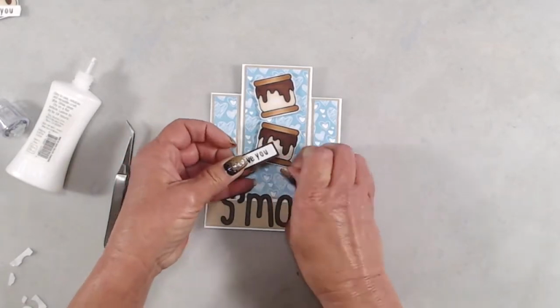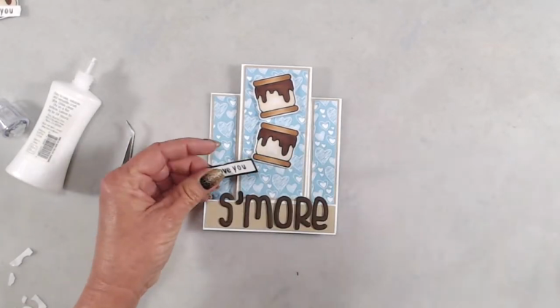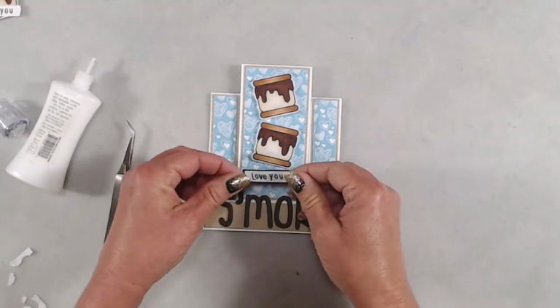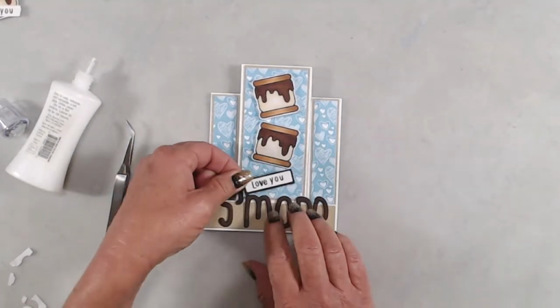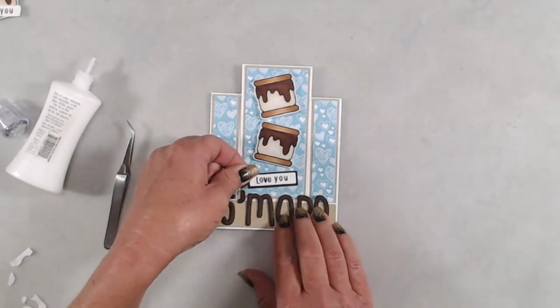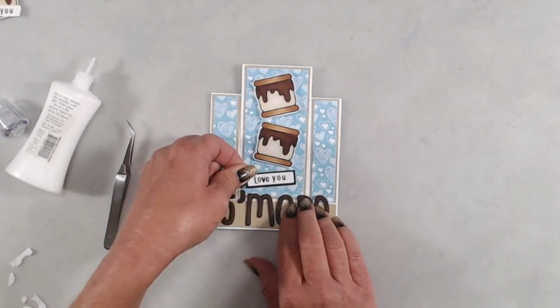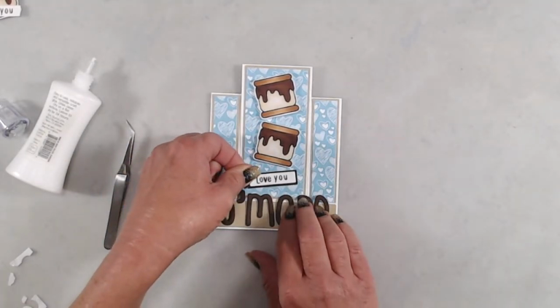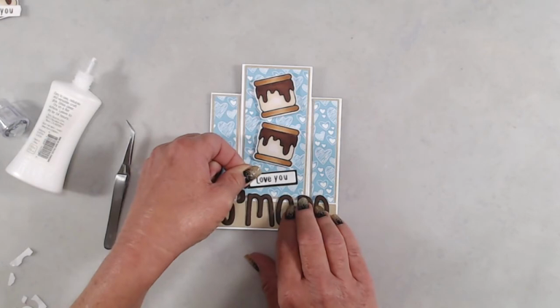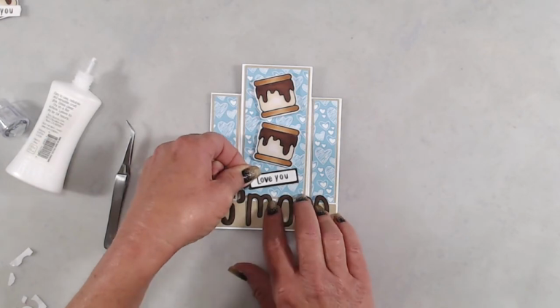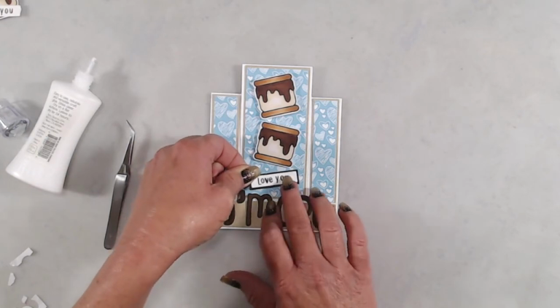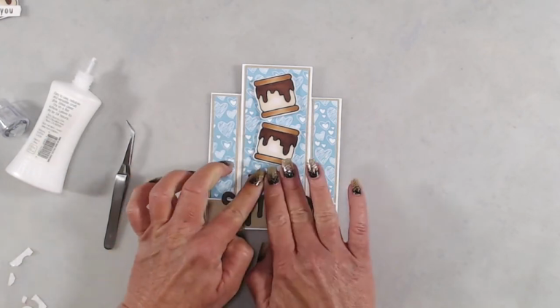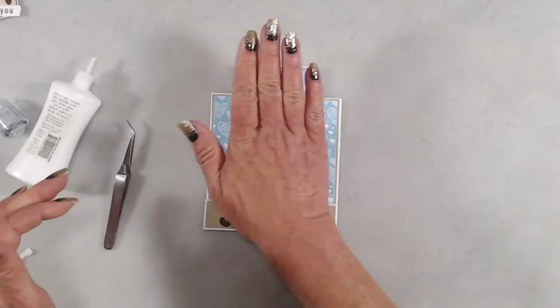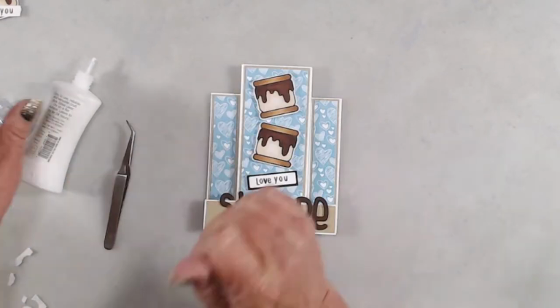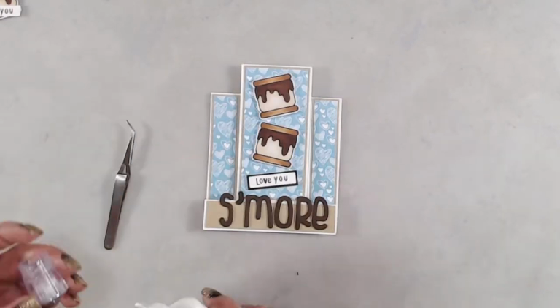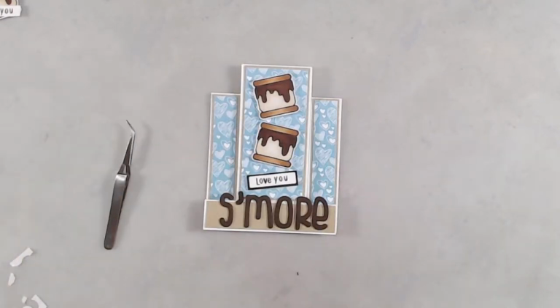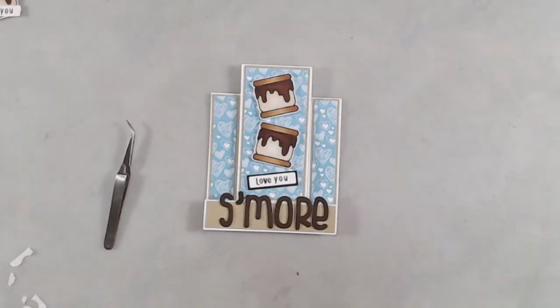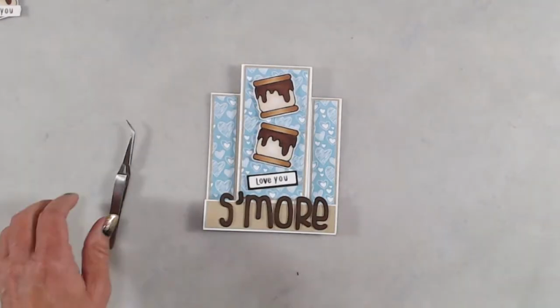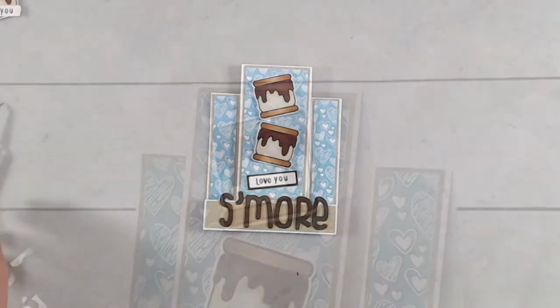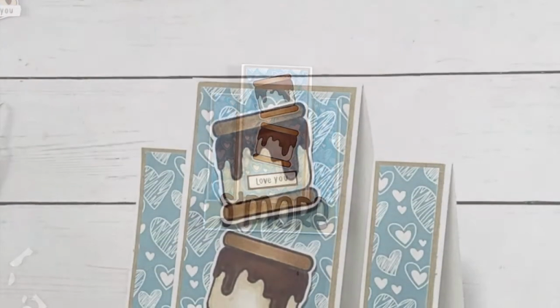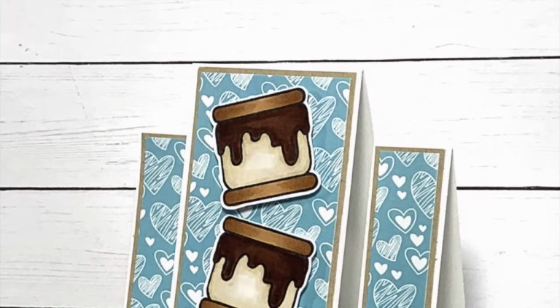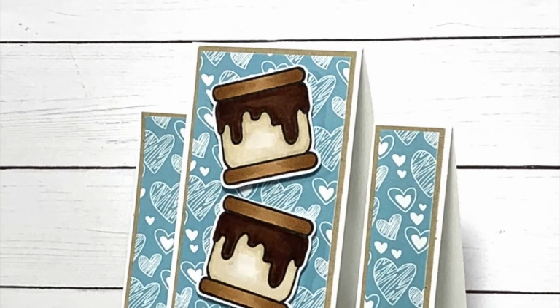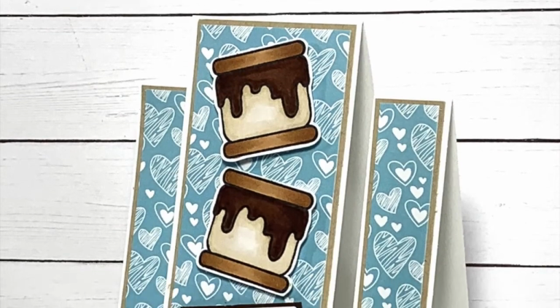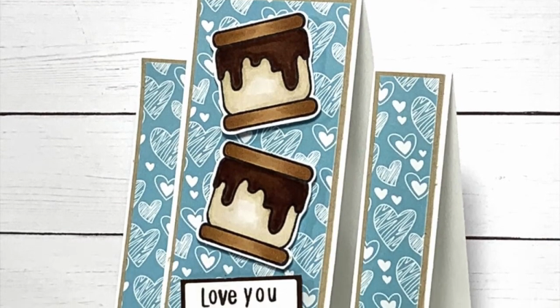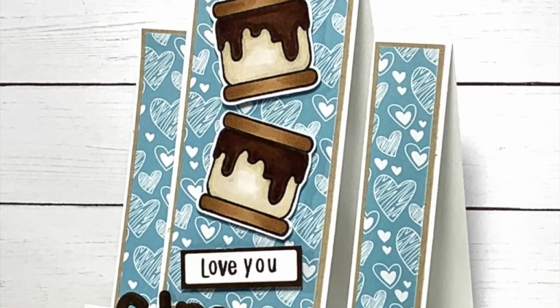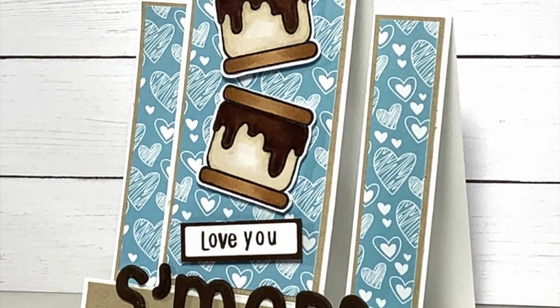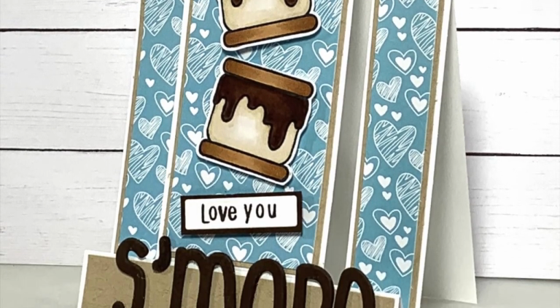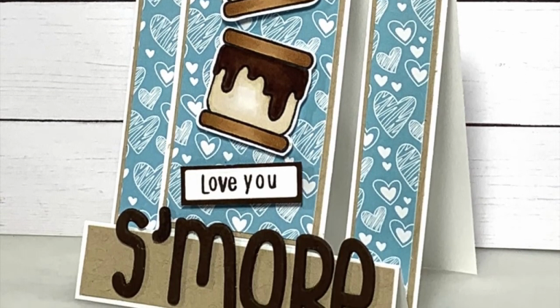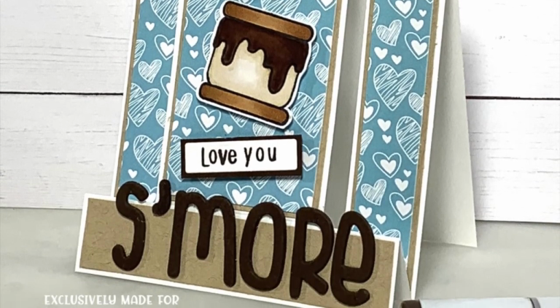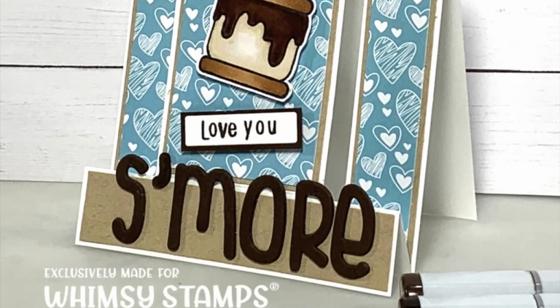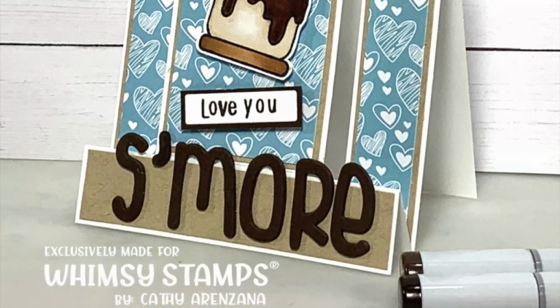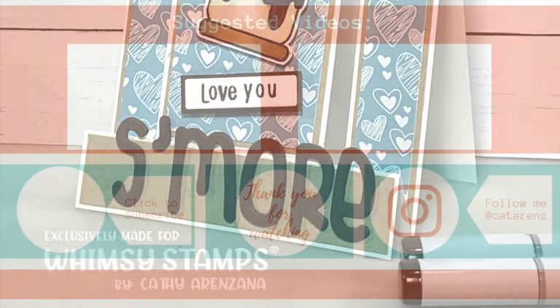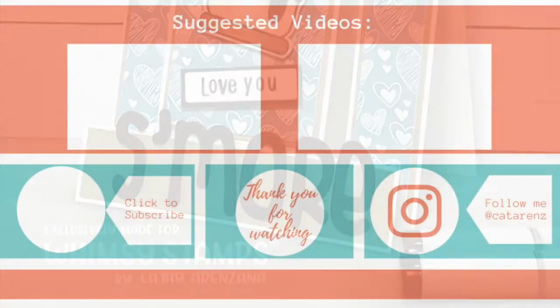Thank you so much for joining me. If you like this video please give it a thumbs up, and if you haven't subscribed yet we'd love it if you would — and don't forget to ring the bell so you're notified every time a new video is posted. Thanks again and we'll see you next time.